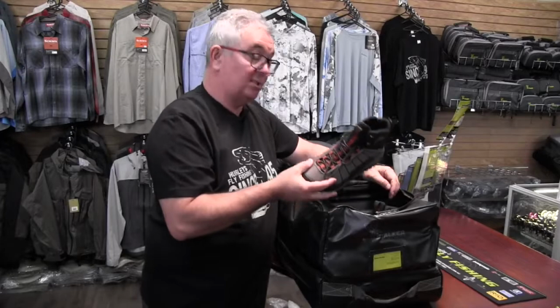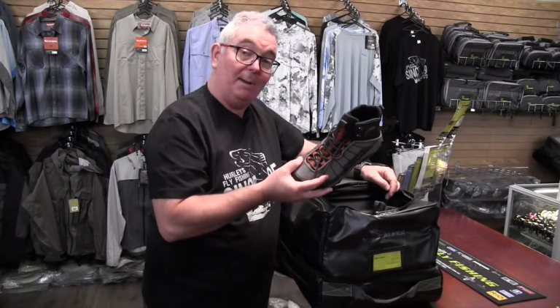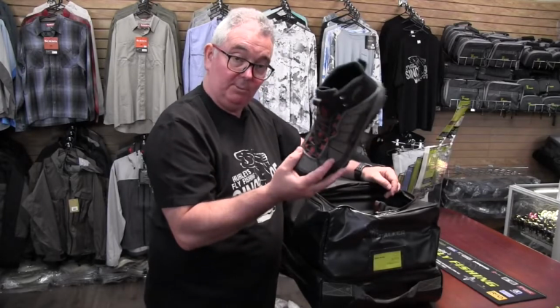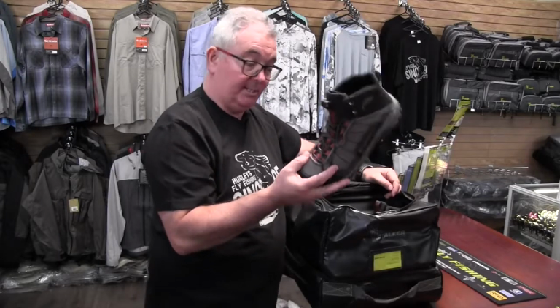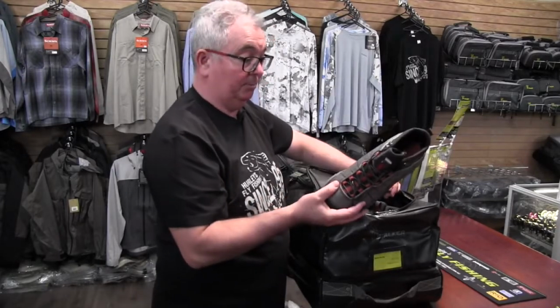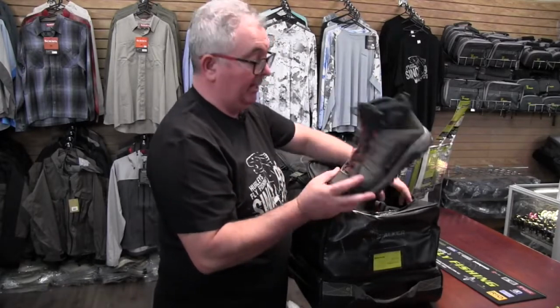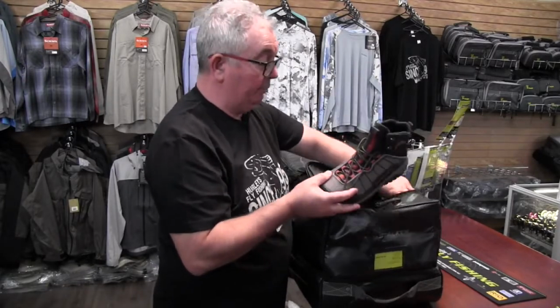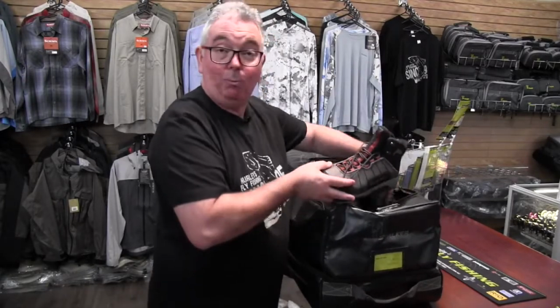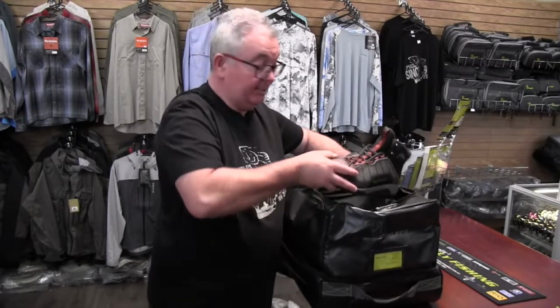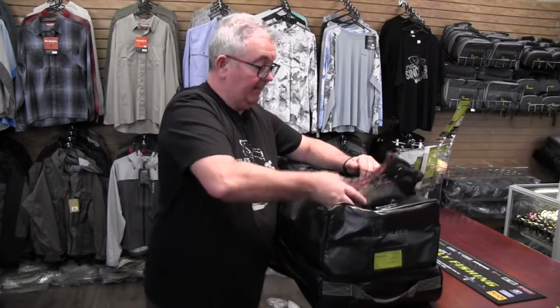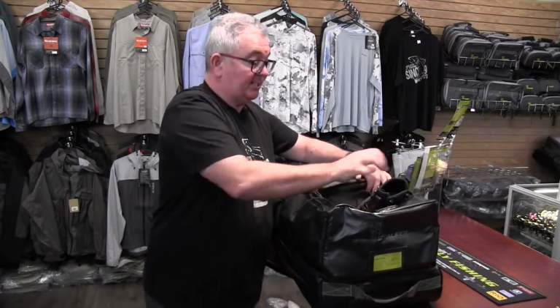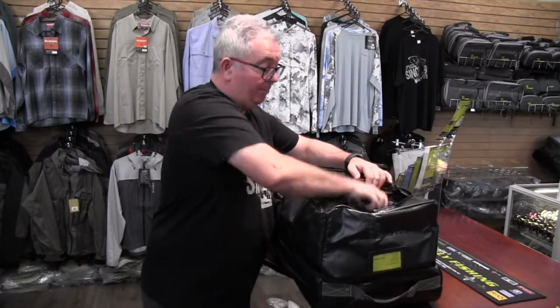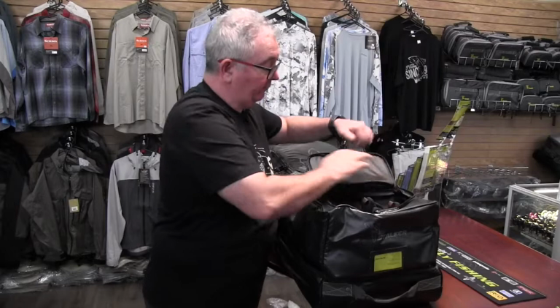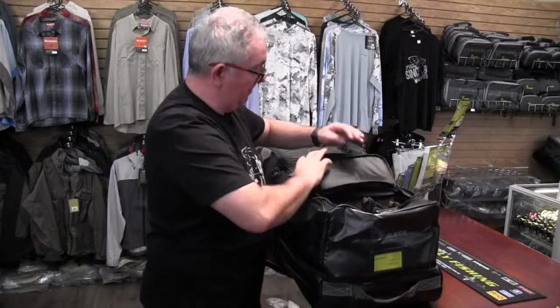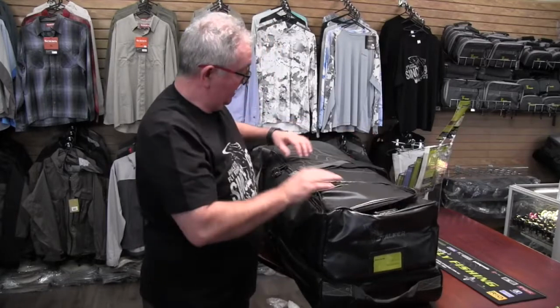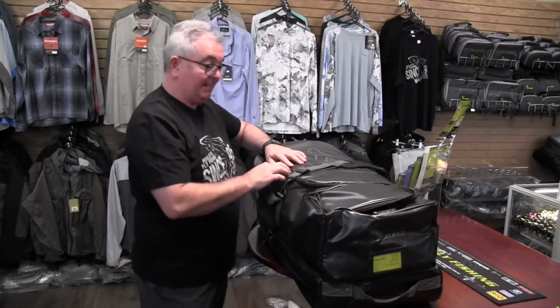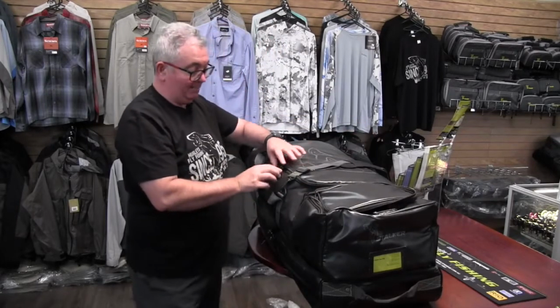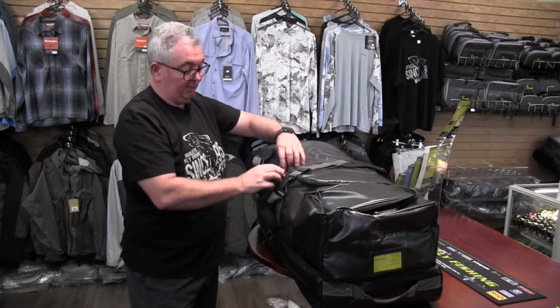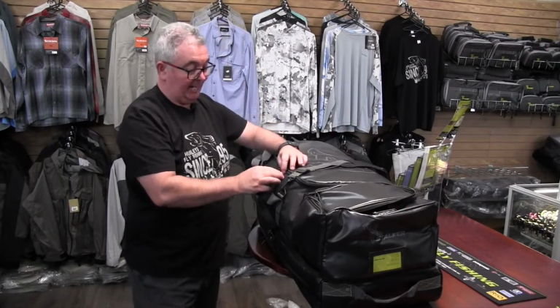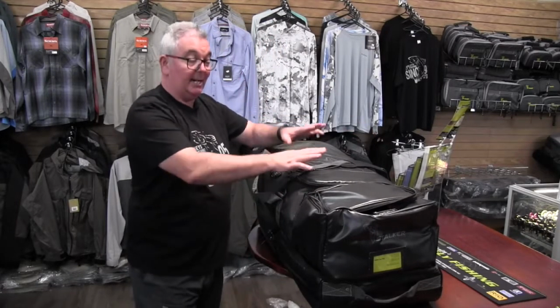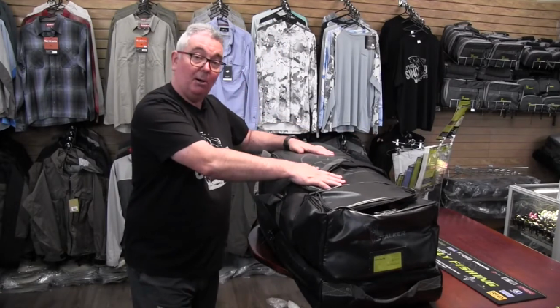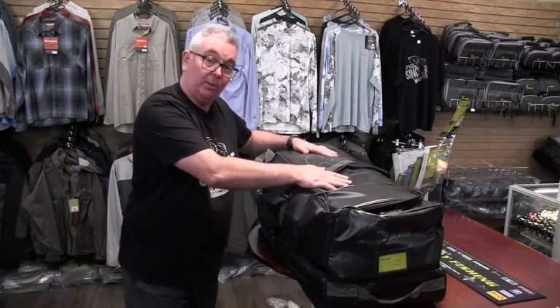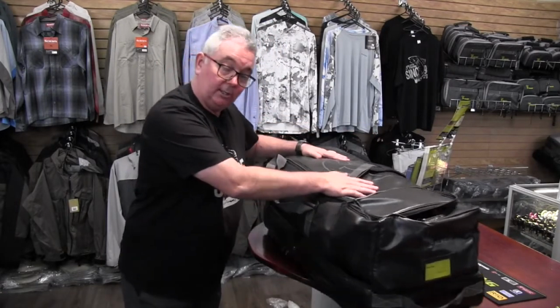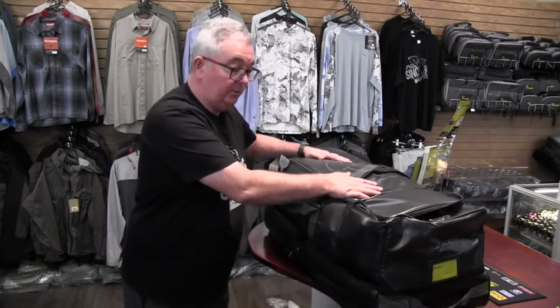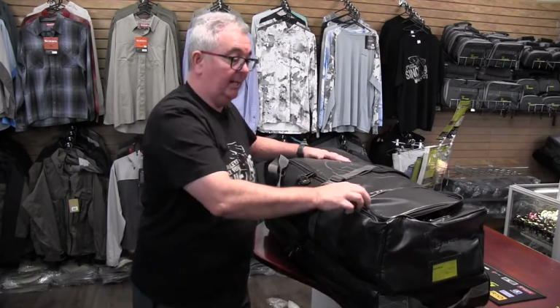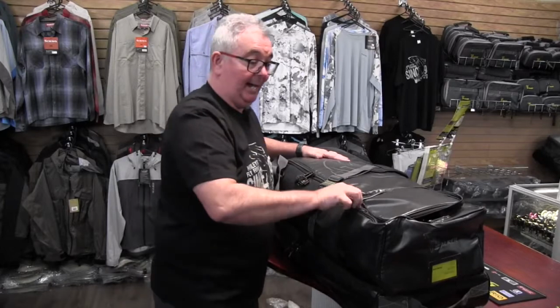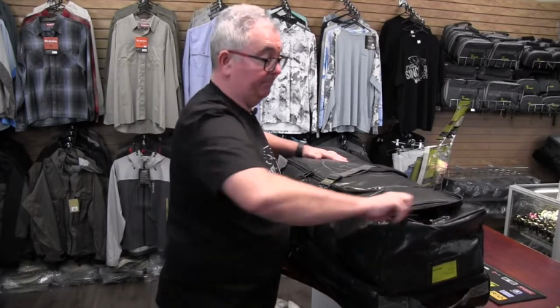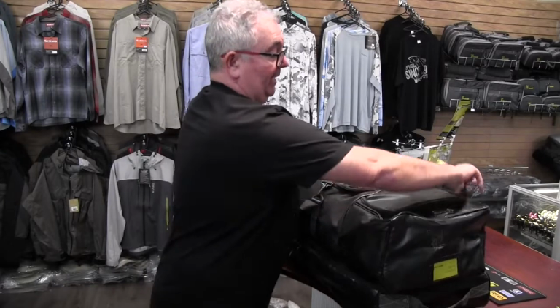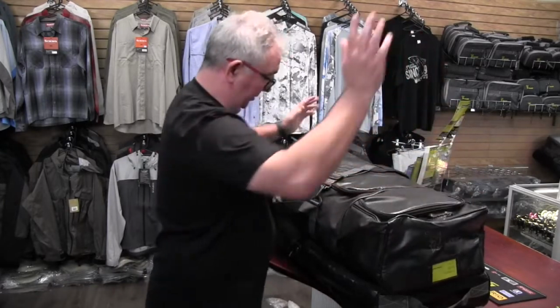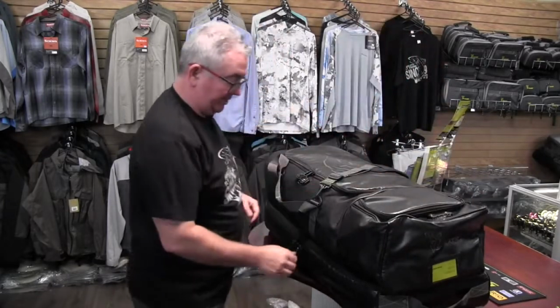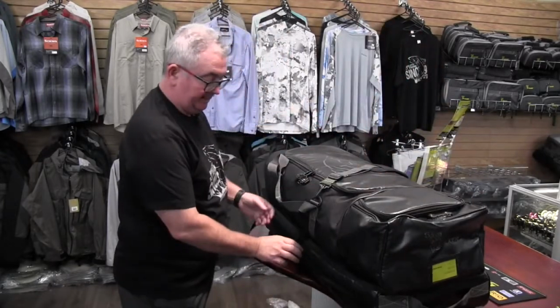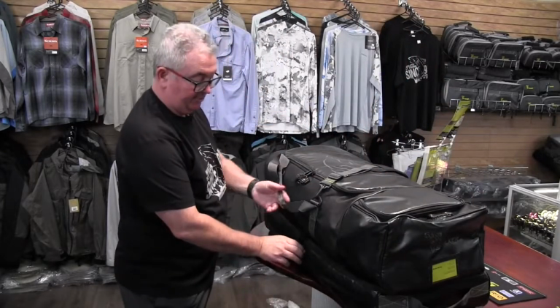On the front, we've got a small compartment which is ideal to put your boots and waders. That's separated from the main compartment, which is in here, where you might put a lot of your clothes, all your accessories, et cetera.